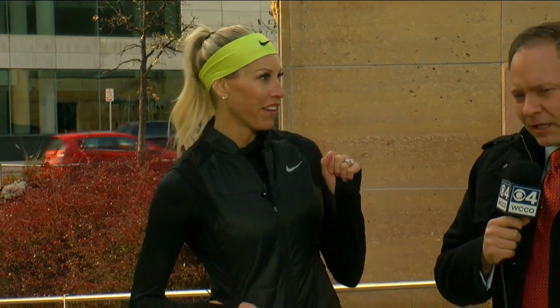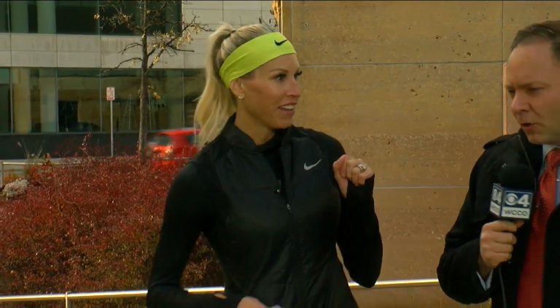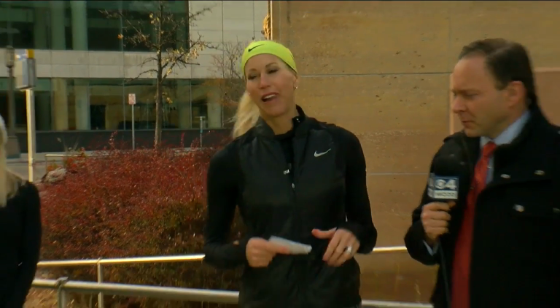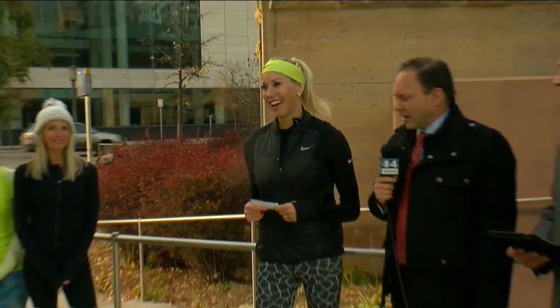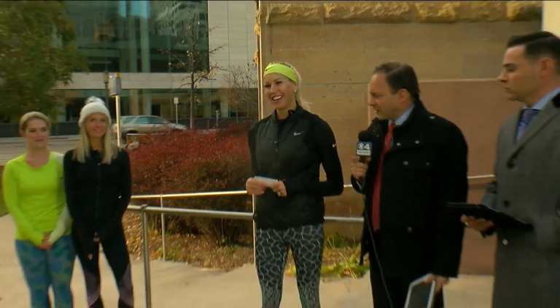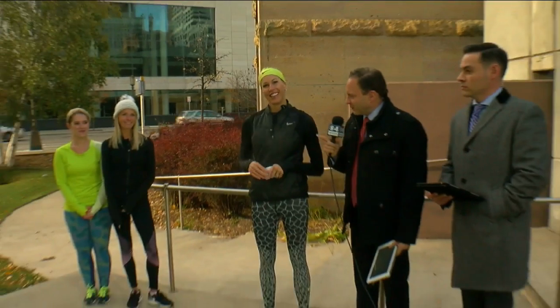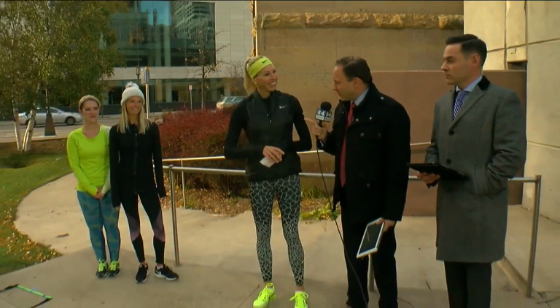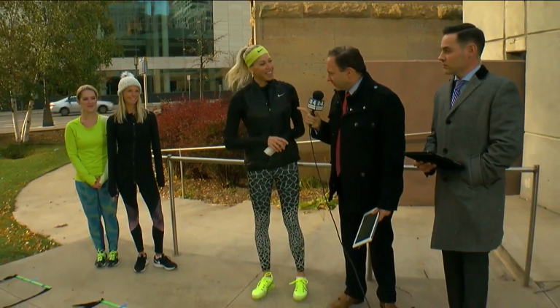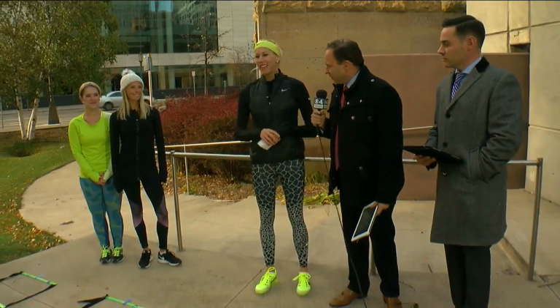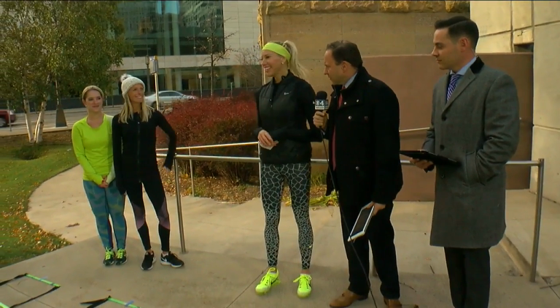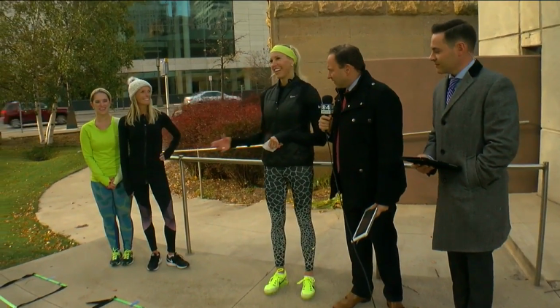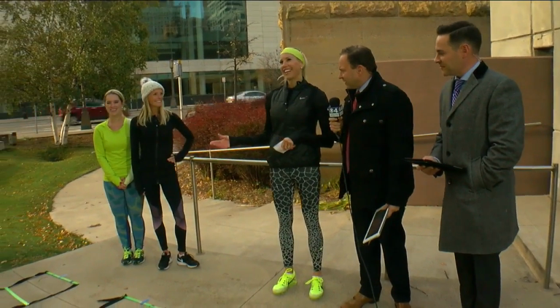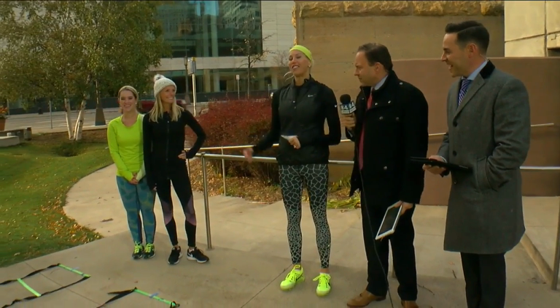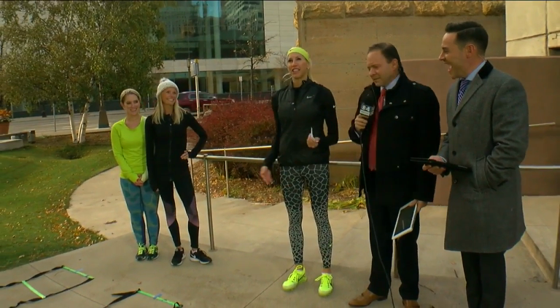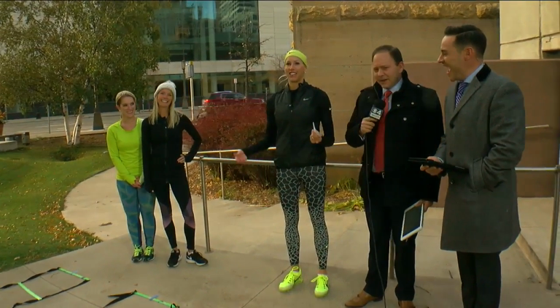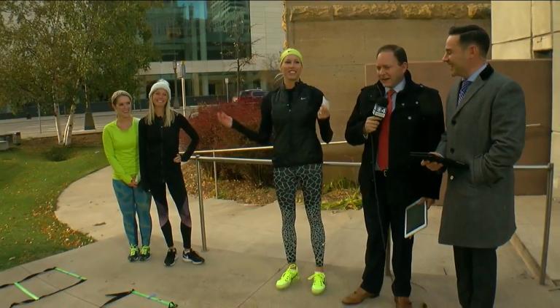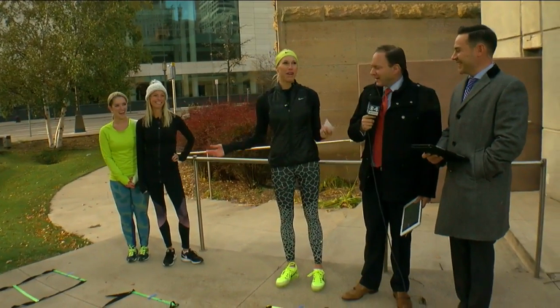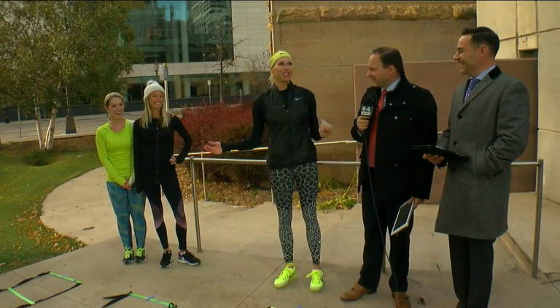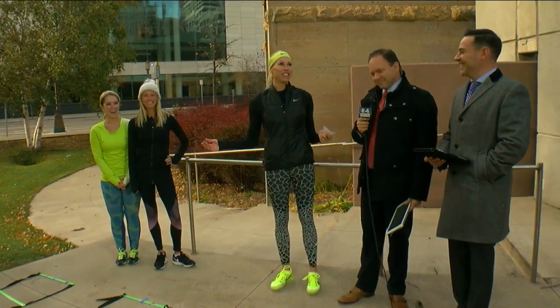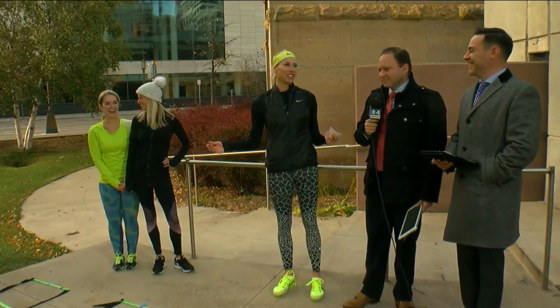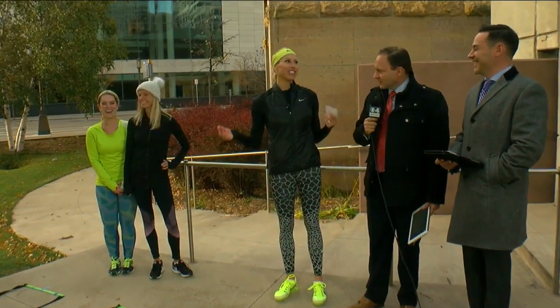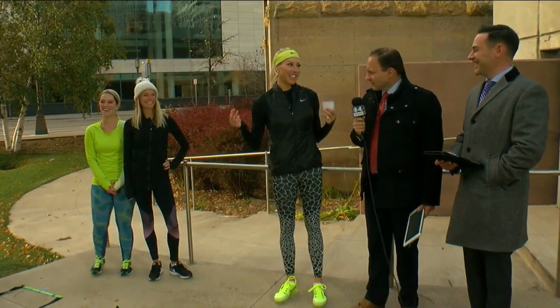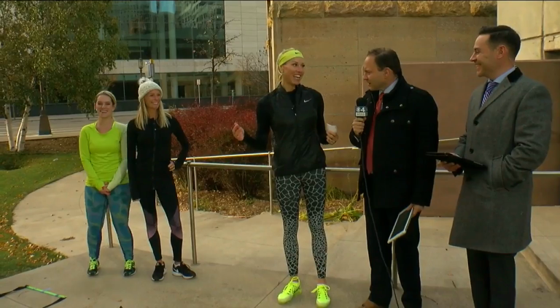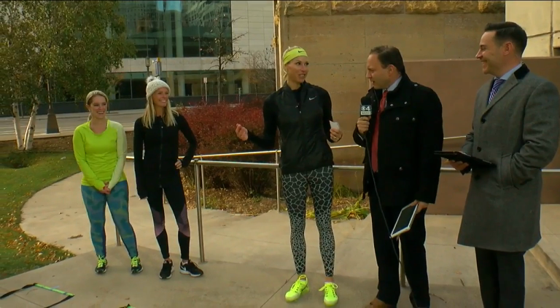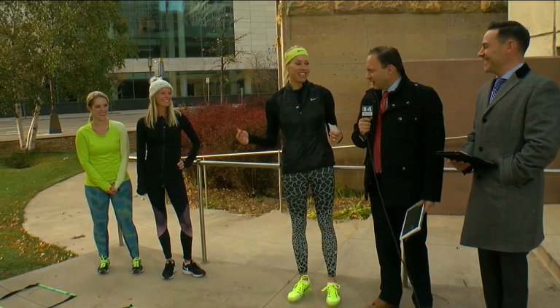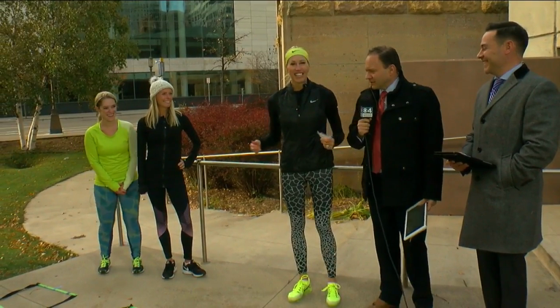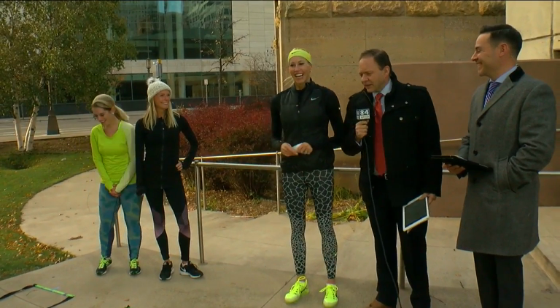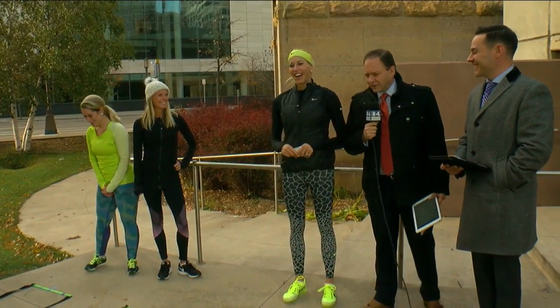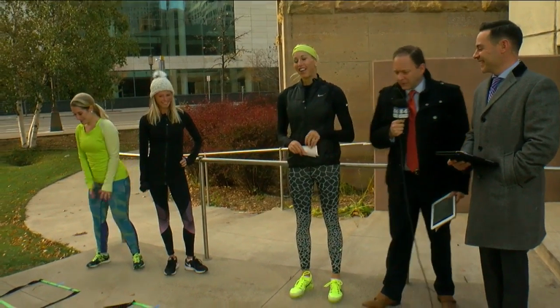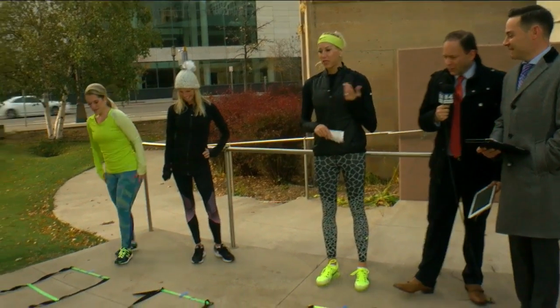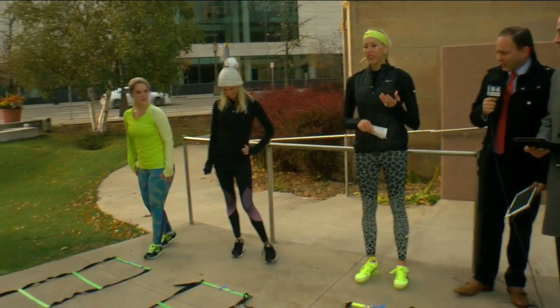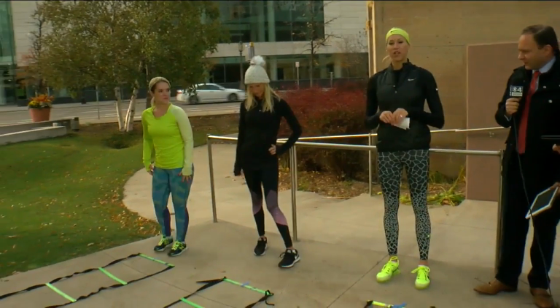You have the best team. I'm telling you — to come out here in 27 degrees is dedication. All right, let's heat things up a little bit and warm you guys up.